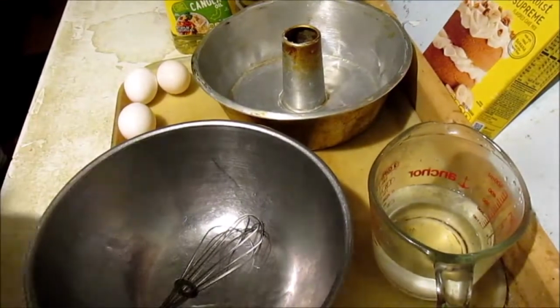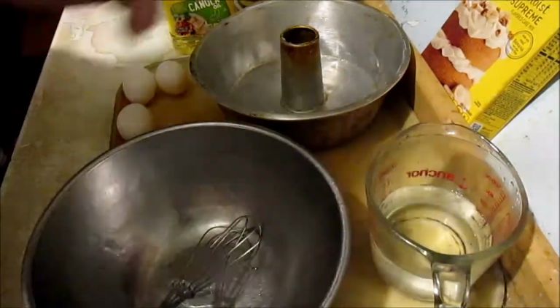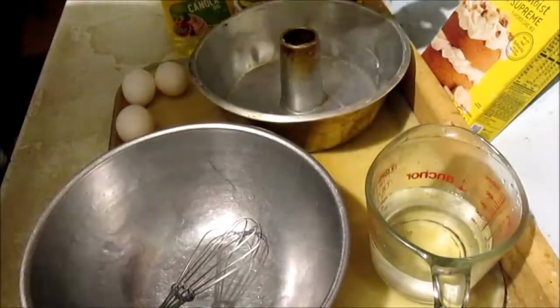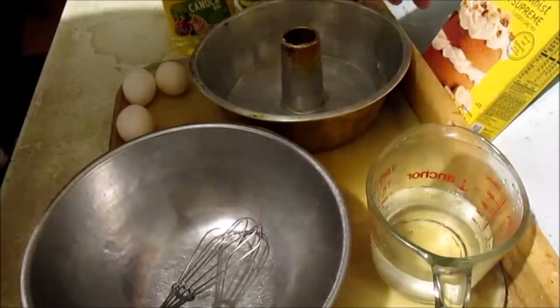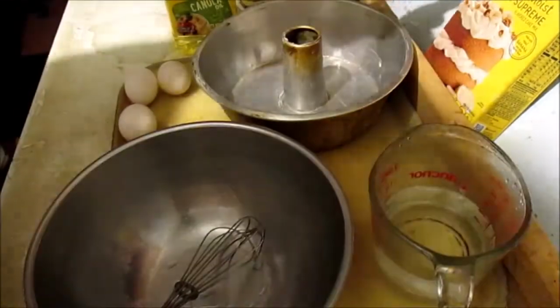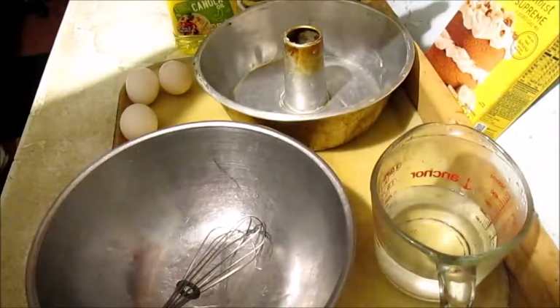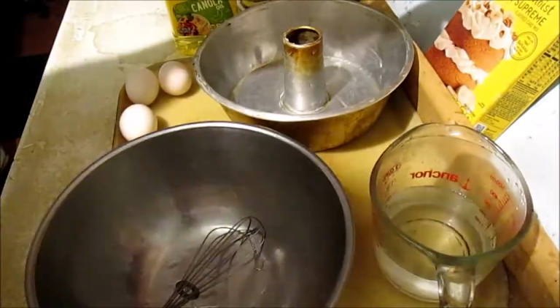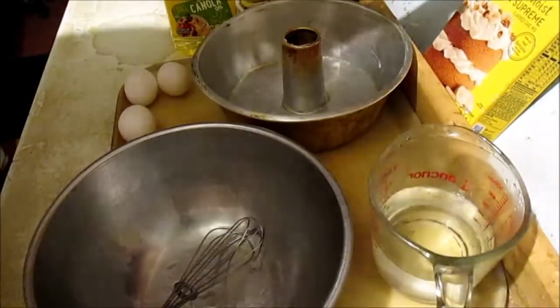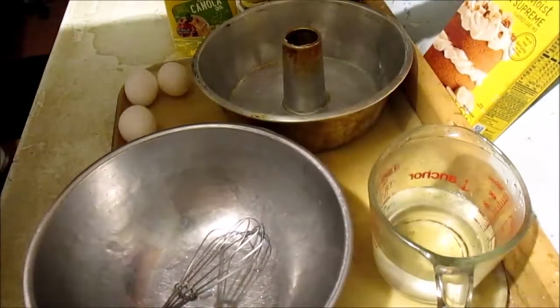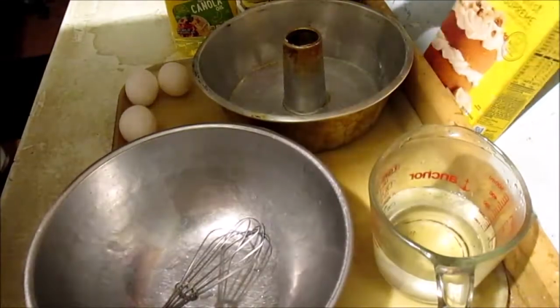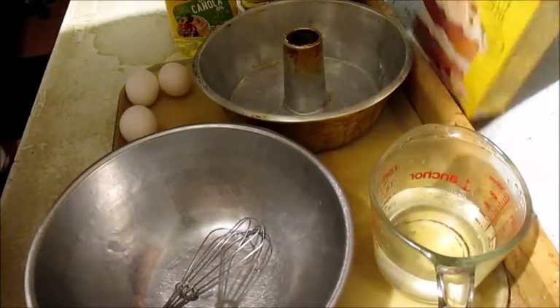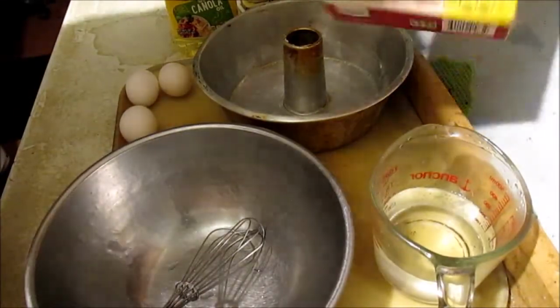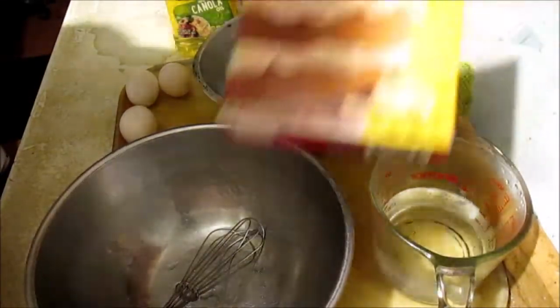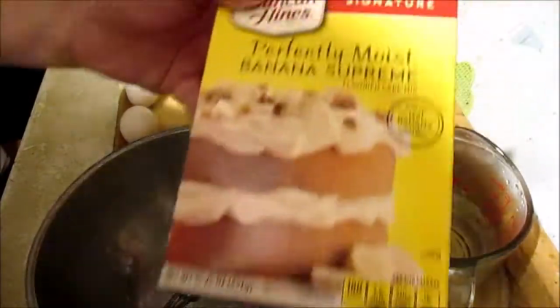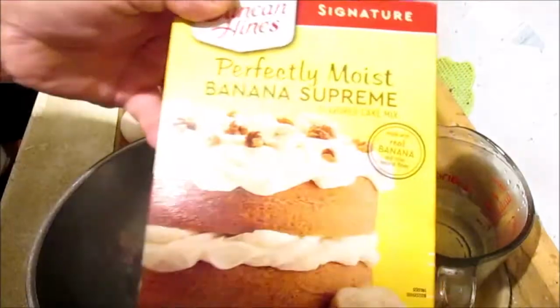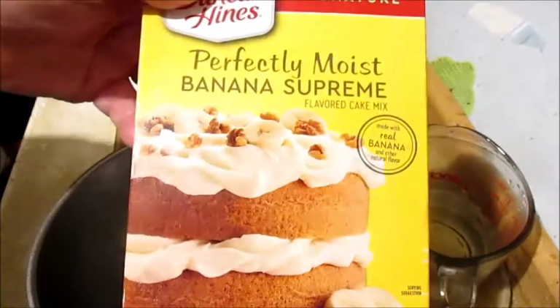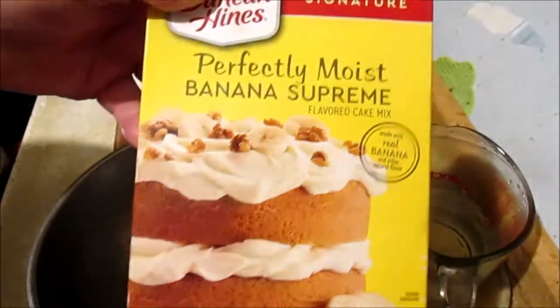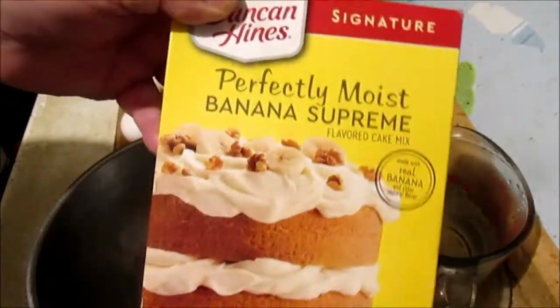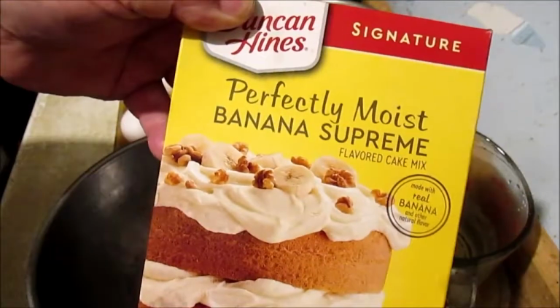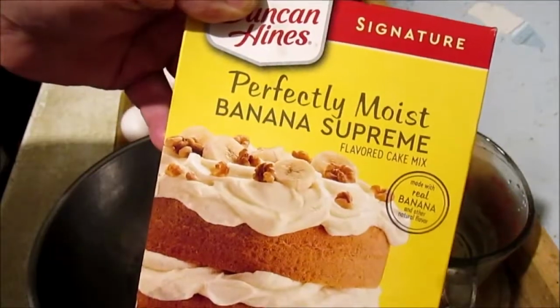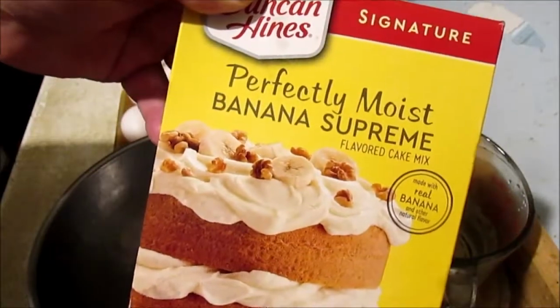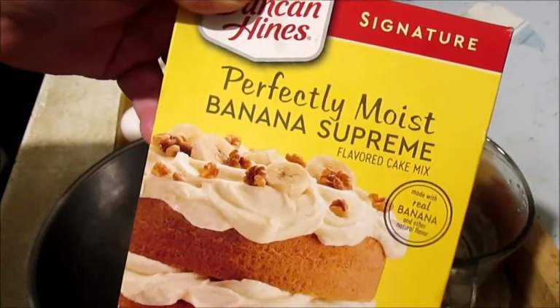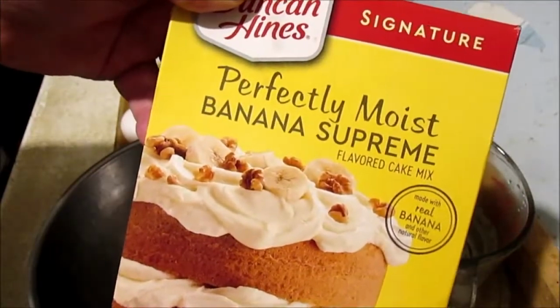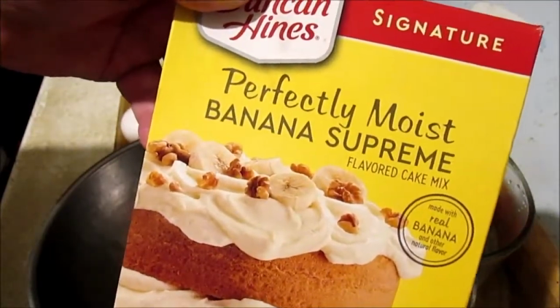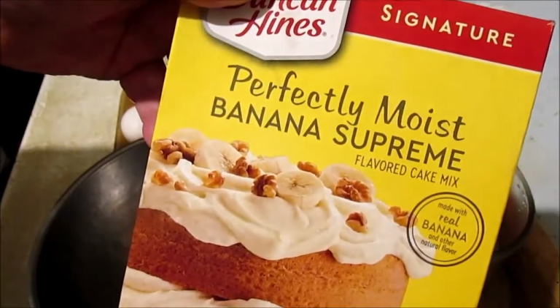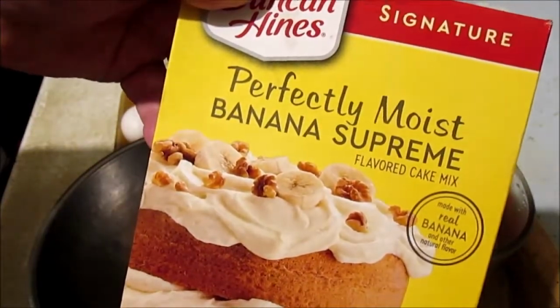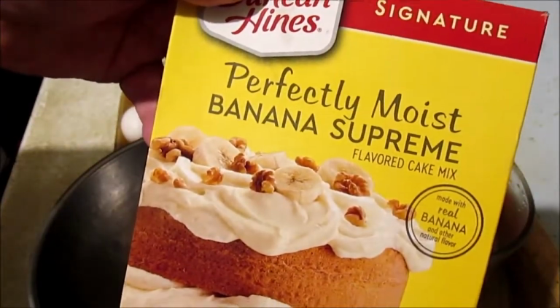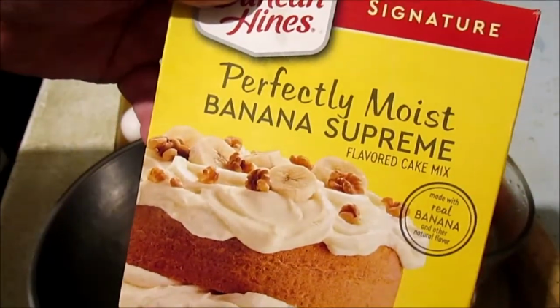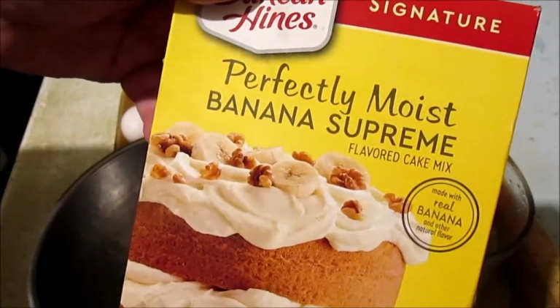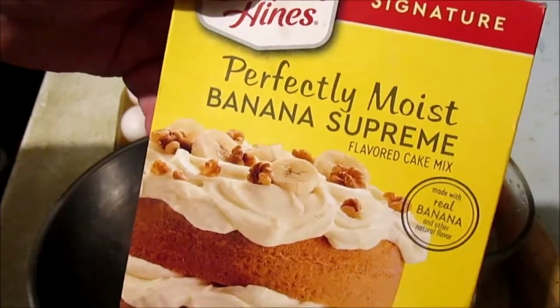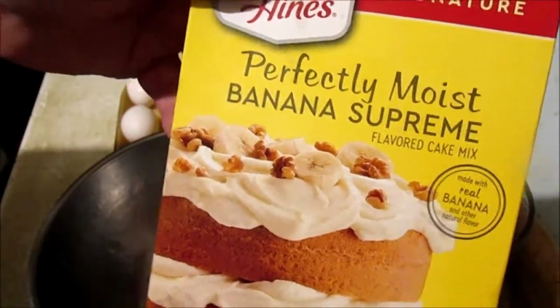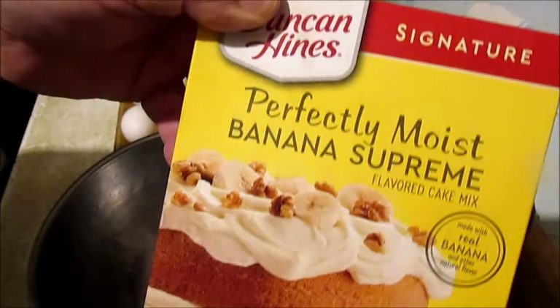Hey hey hey! Old Paw Paw here. We're going to make us some Banana Supreme Supremo.